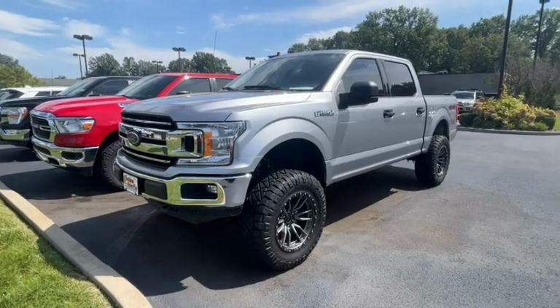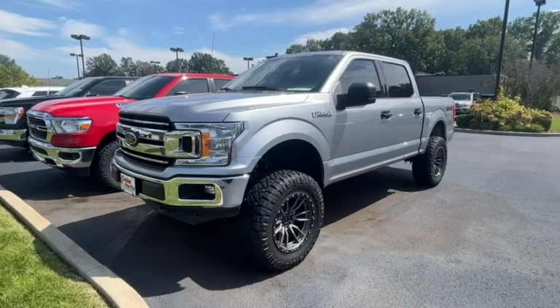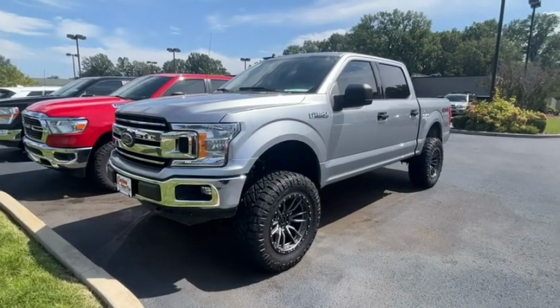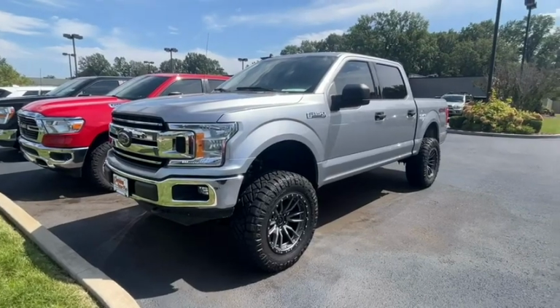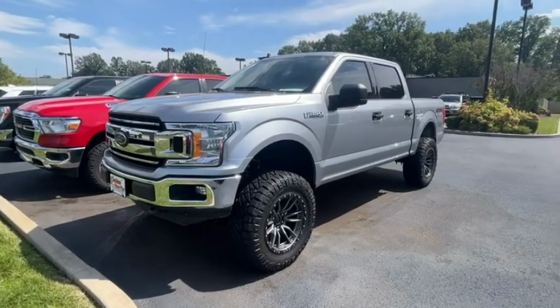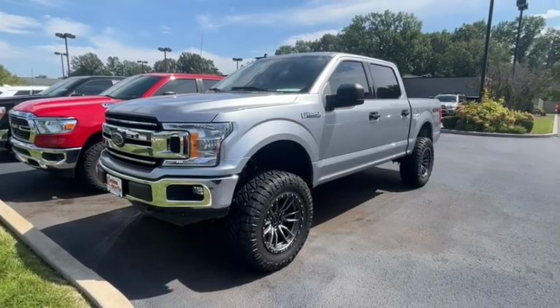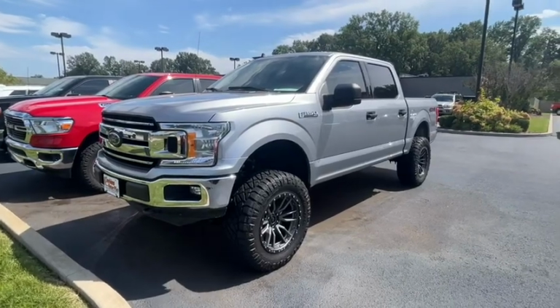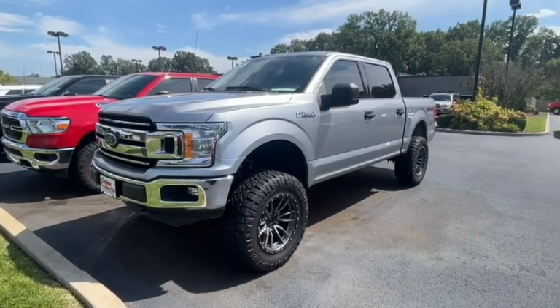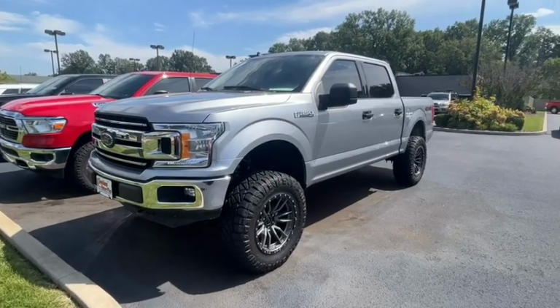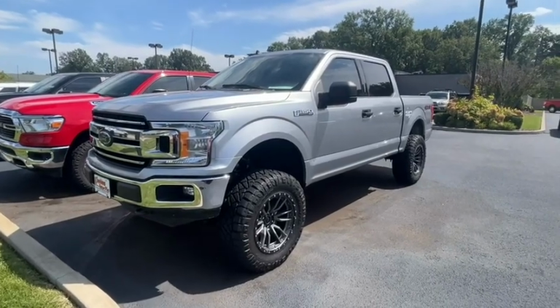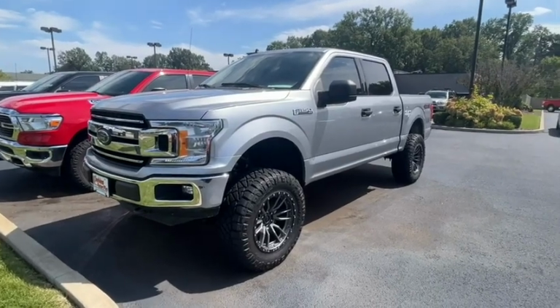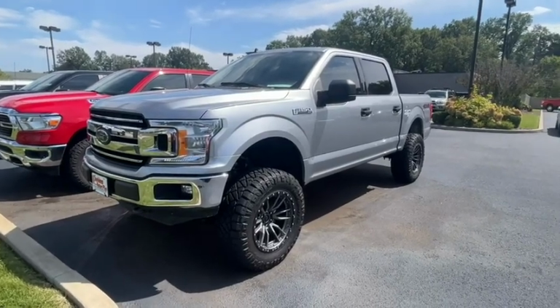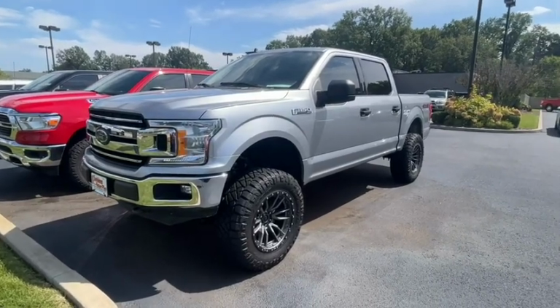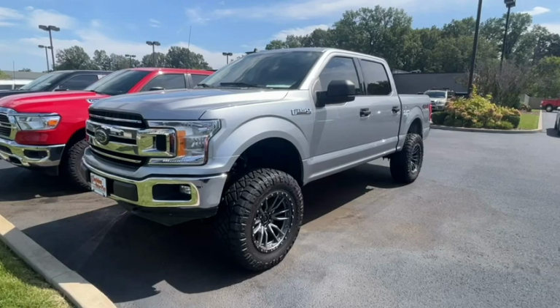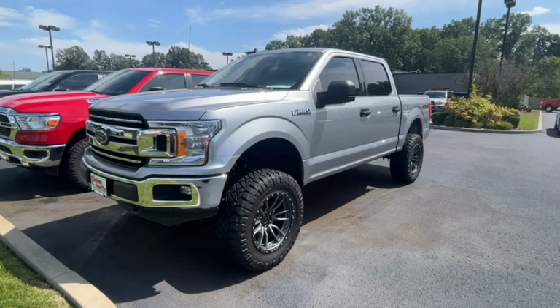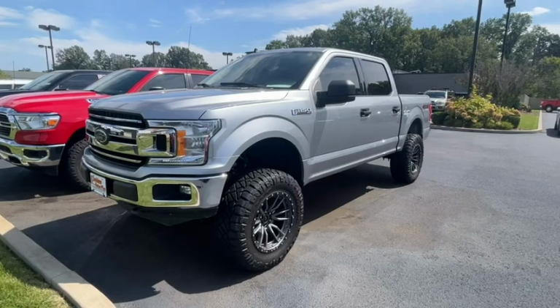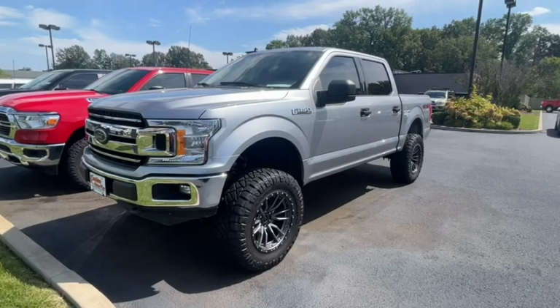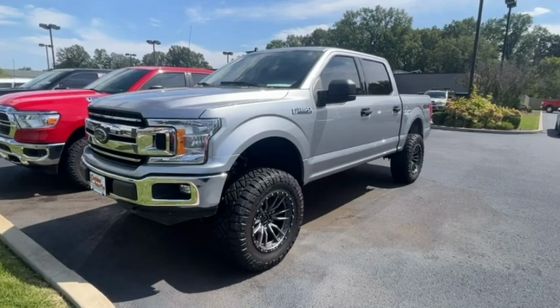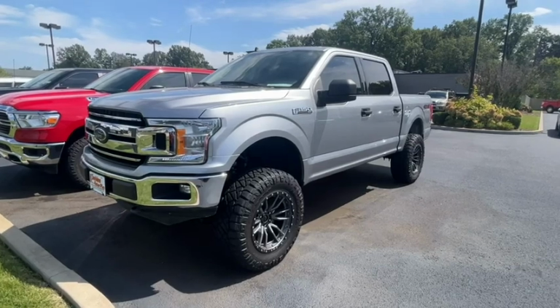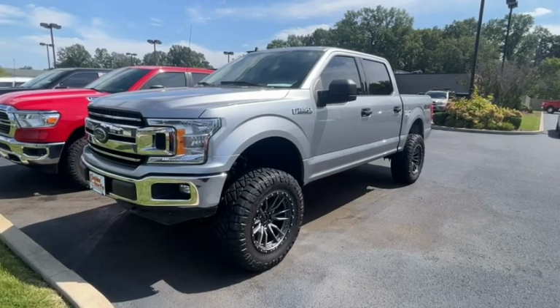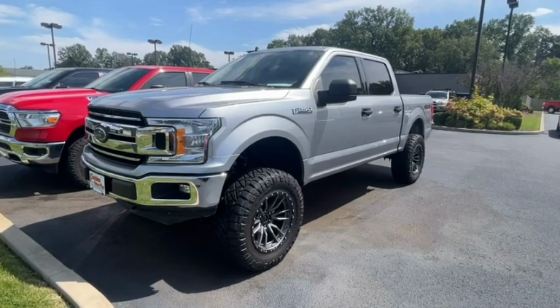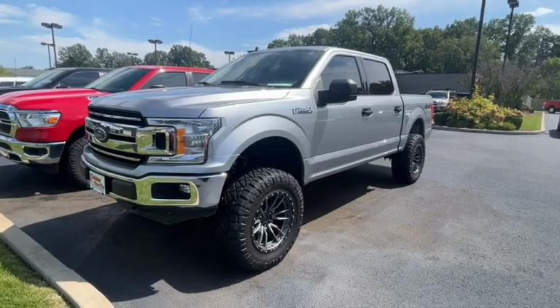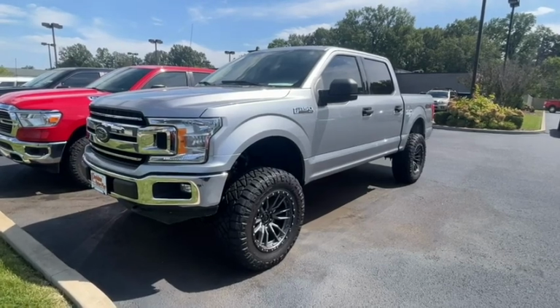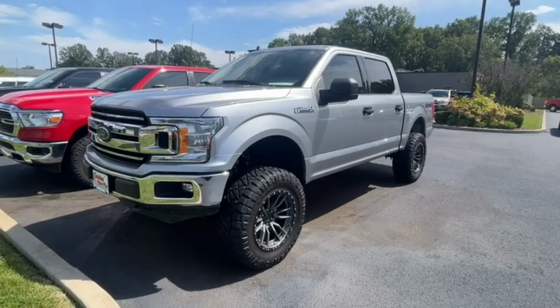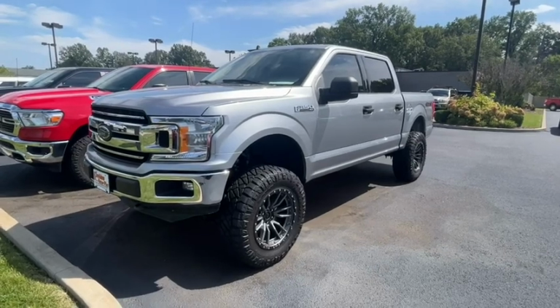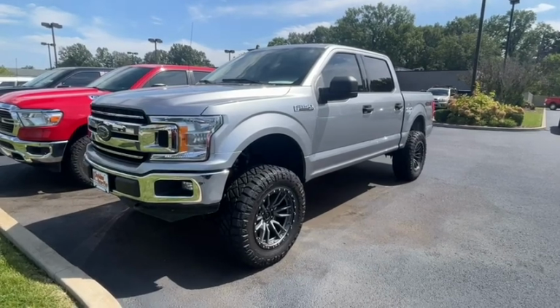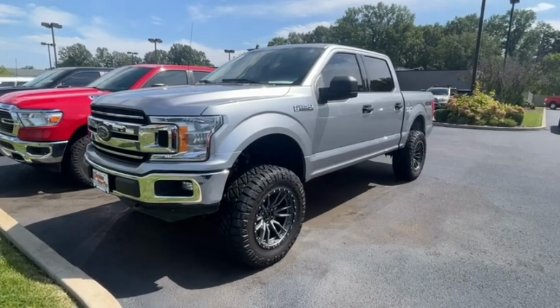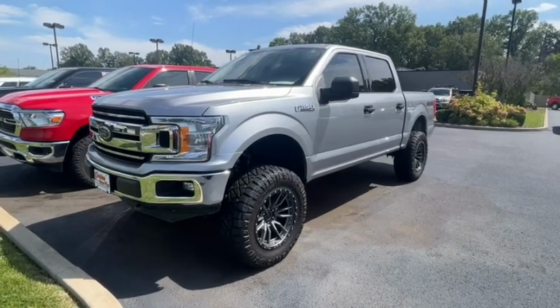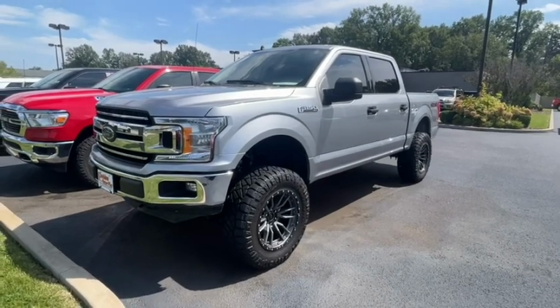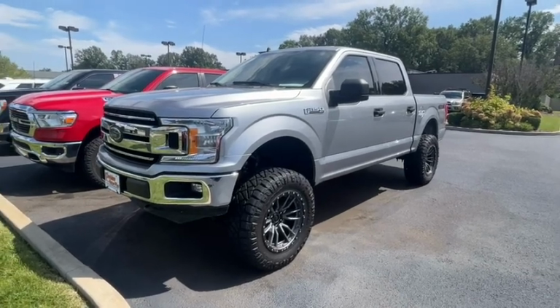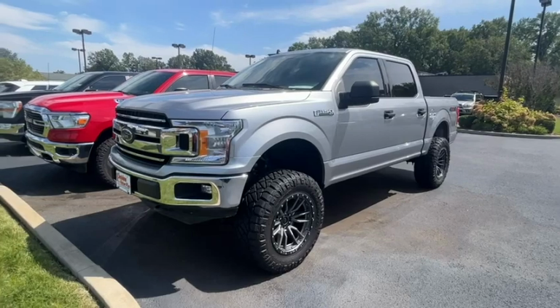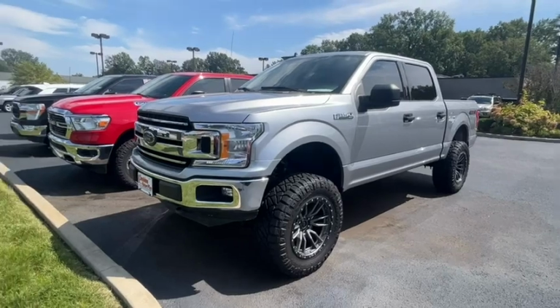Hey, this is Eric again here at Perkins Motorplex in Purdue, Kentucky. I'm going to get you a video here of the lifted silver 2020 F-150 XLT.